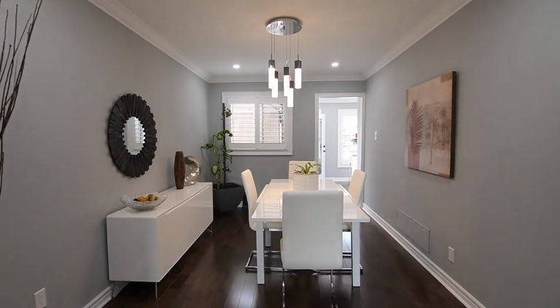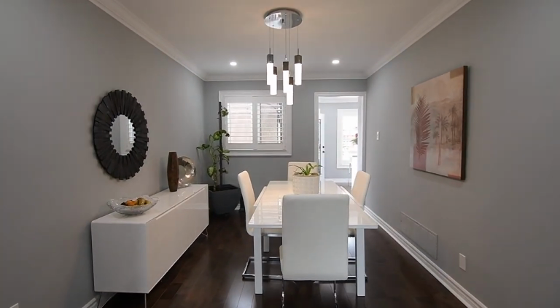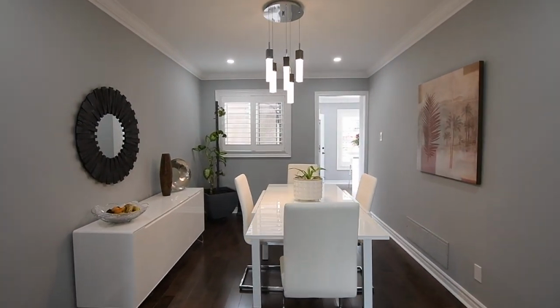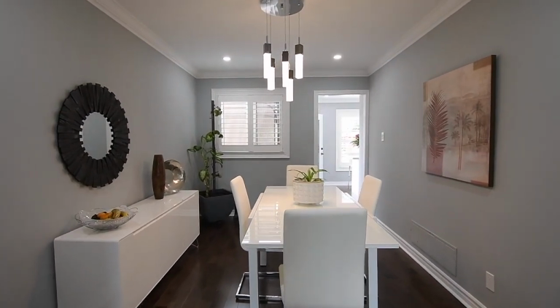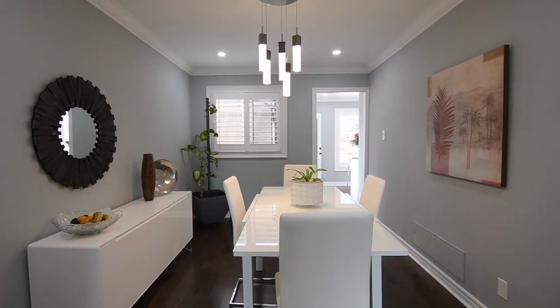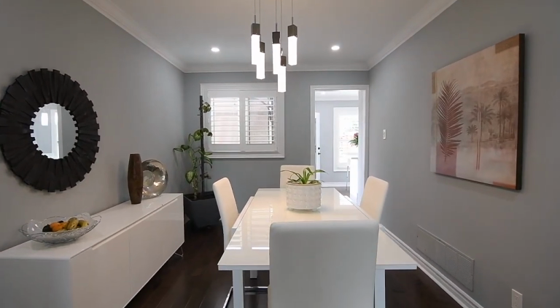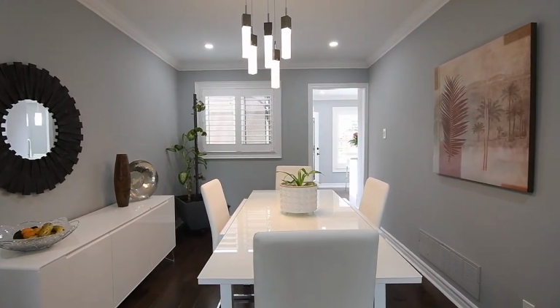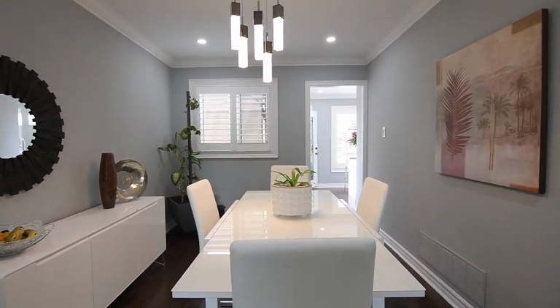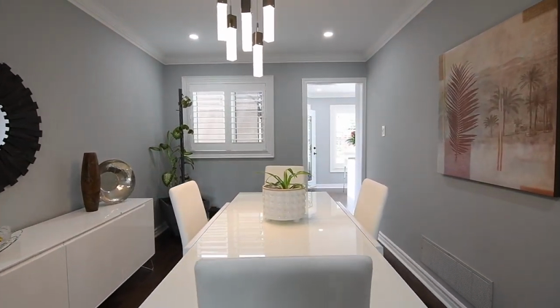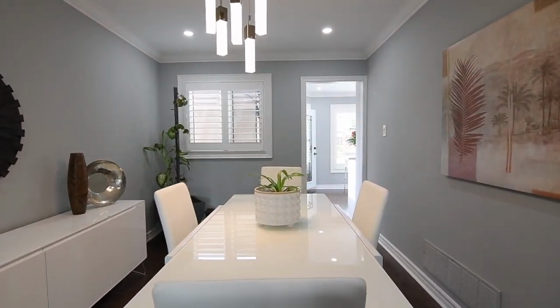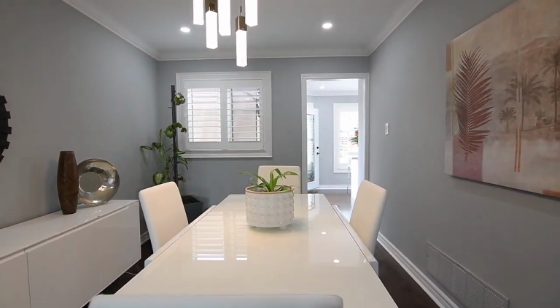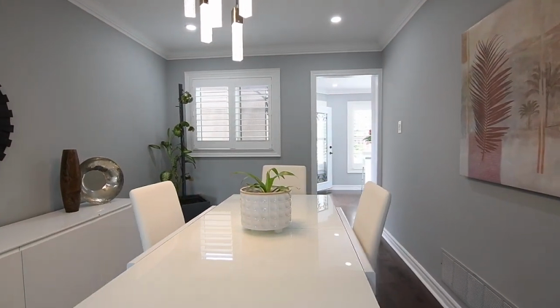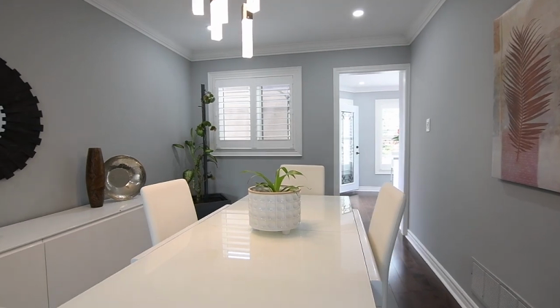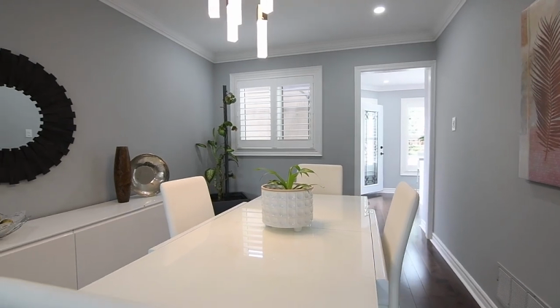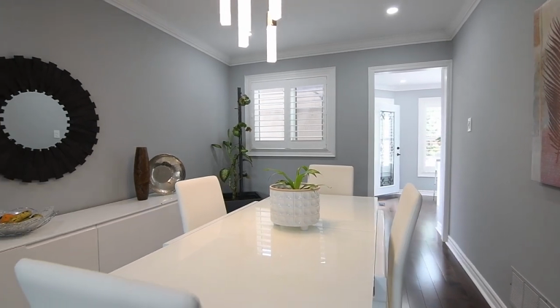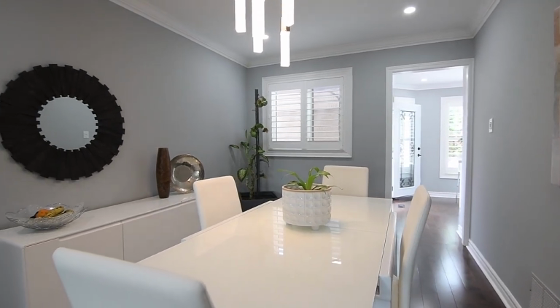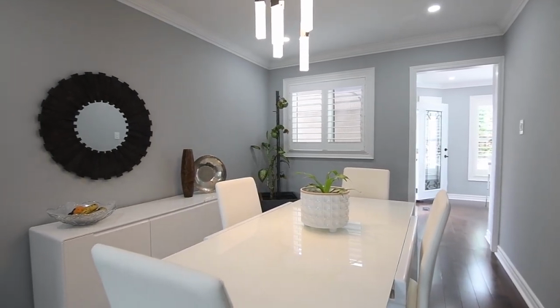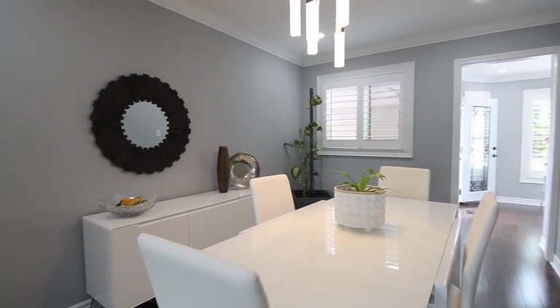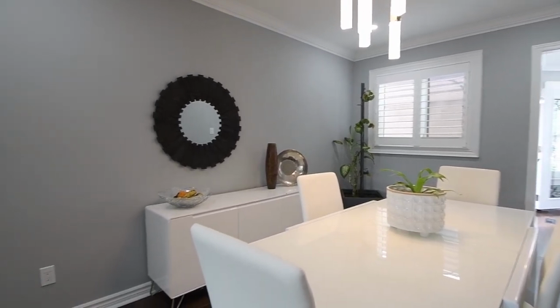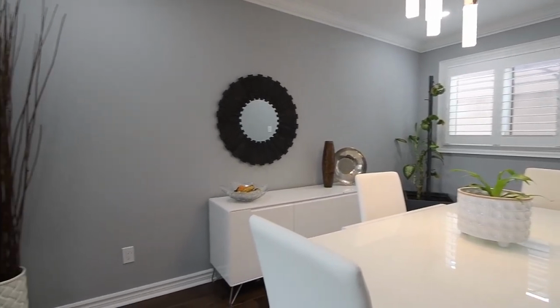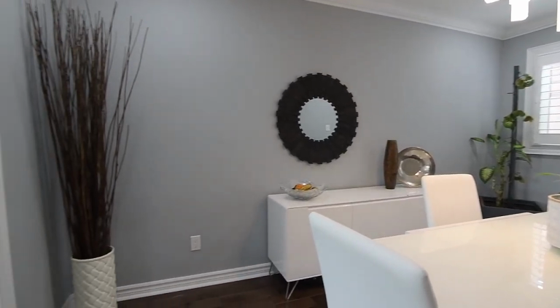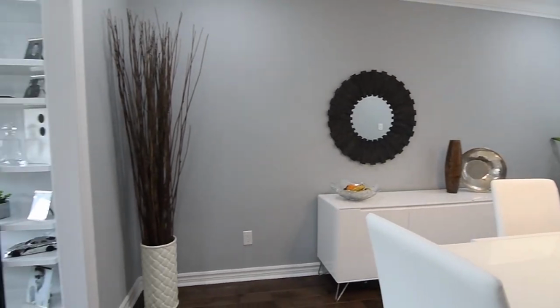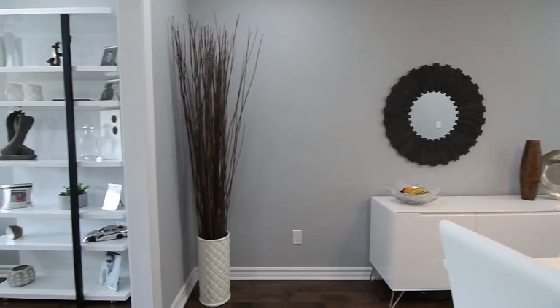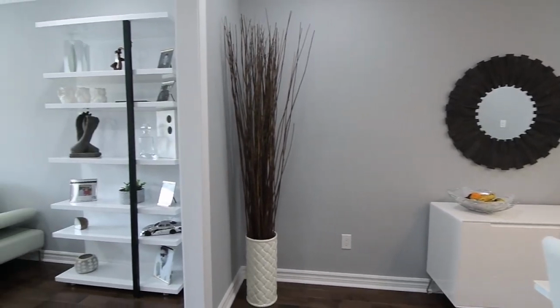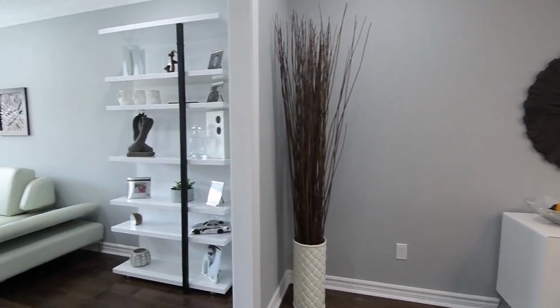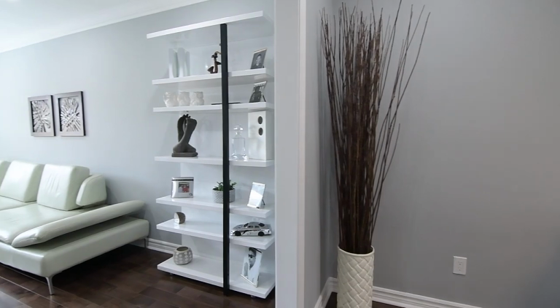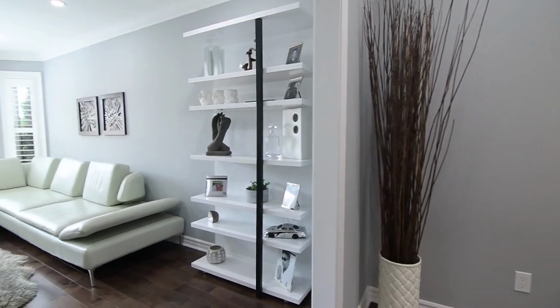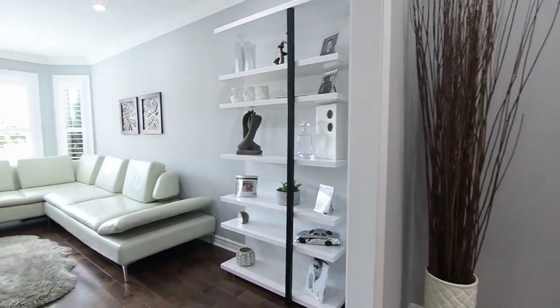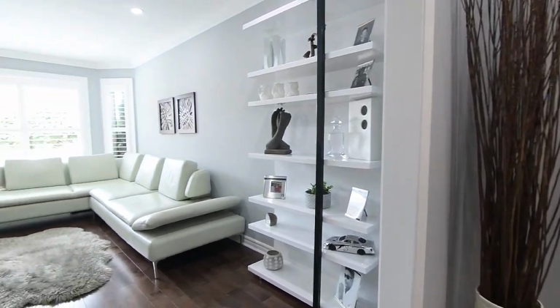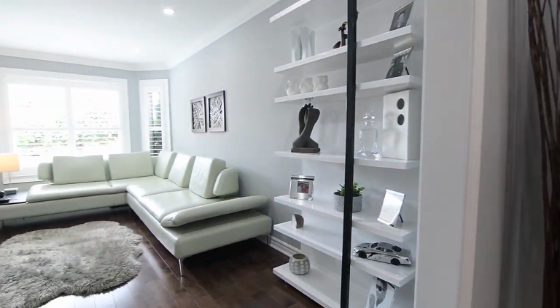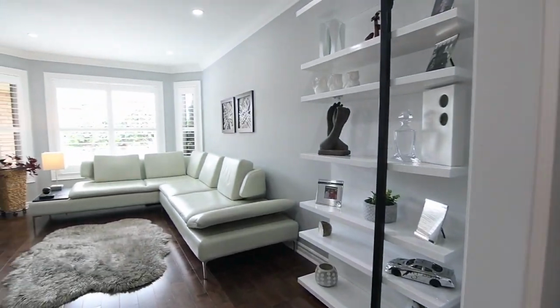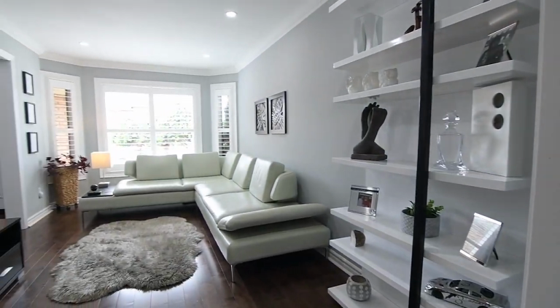A modern pendant light brings ambient lighting to the formal dining room, and with its openness to the adjacent living room, it also enjoys the natural light that streams through this room's south-facing bay window.